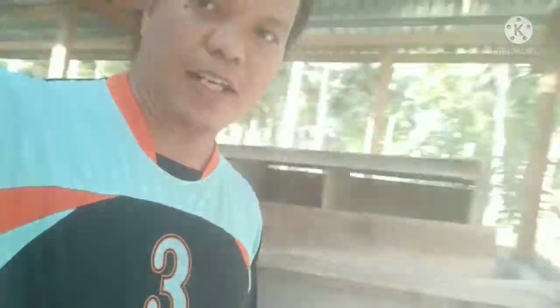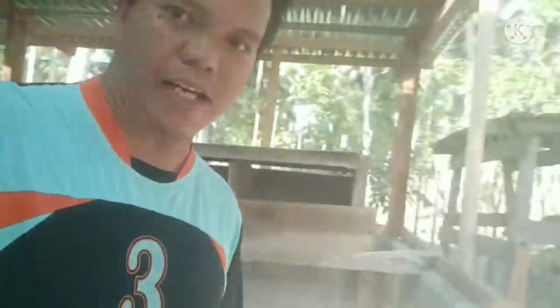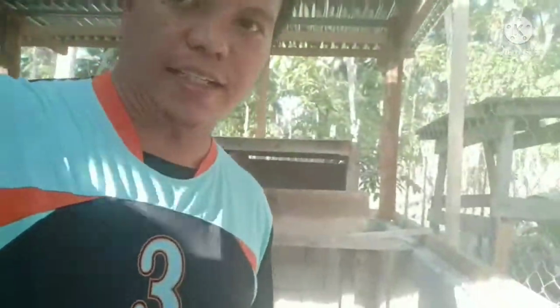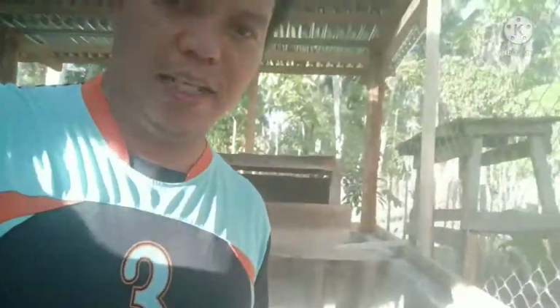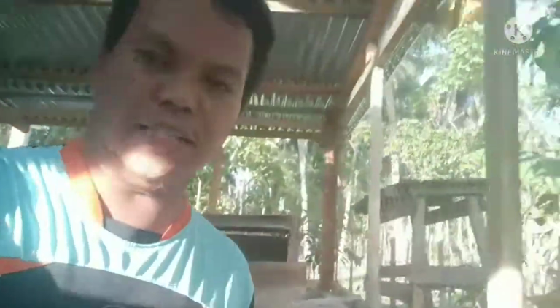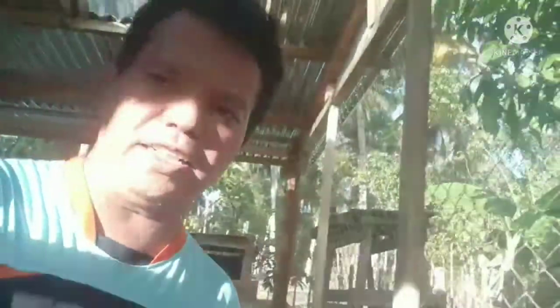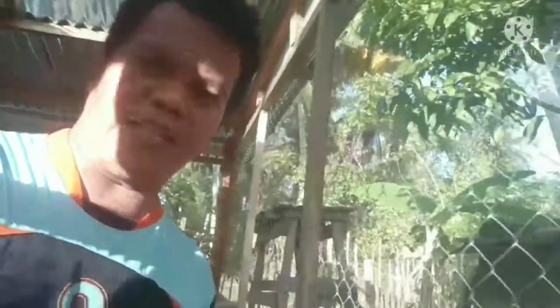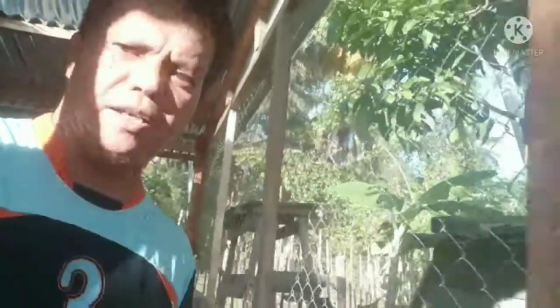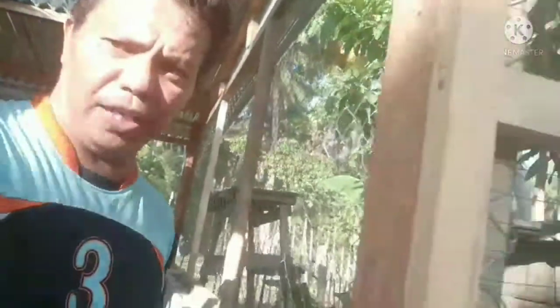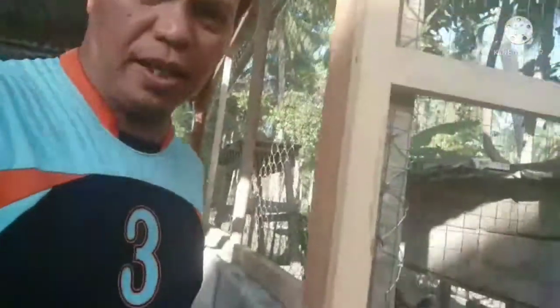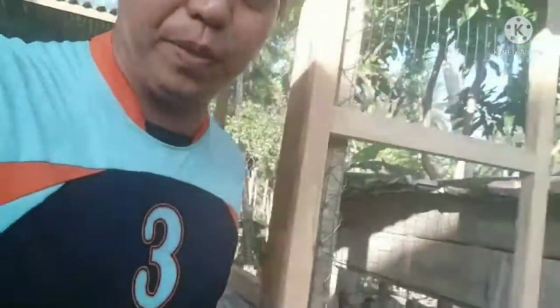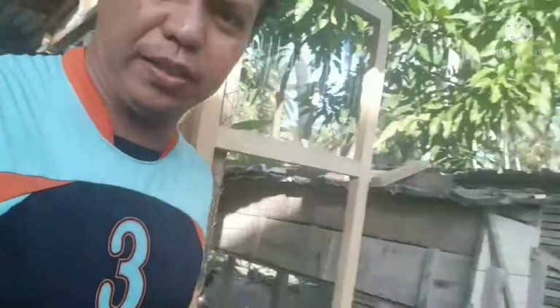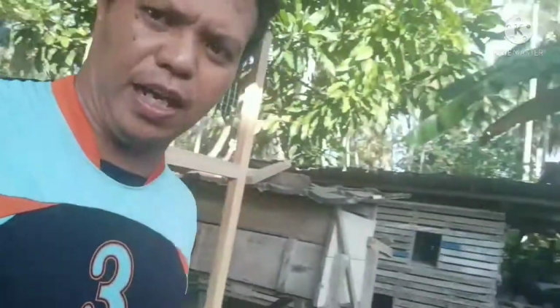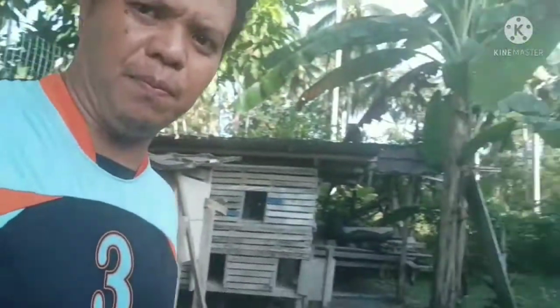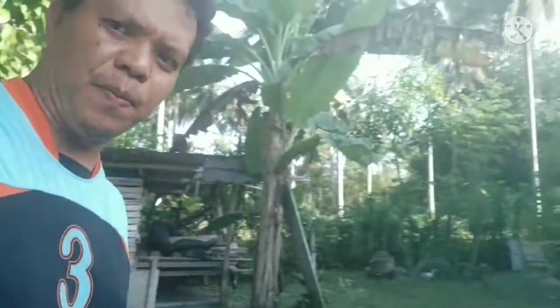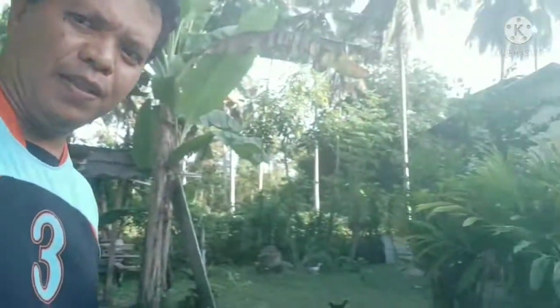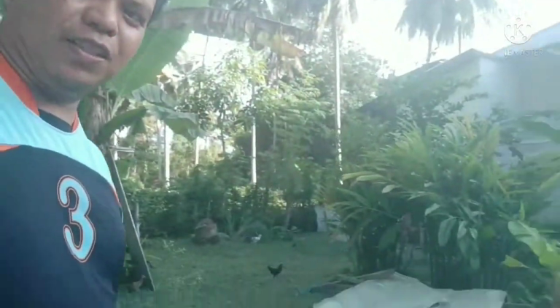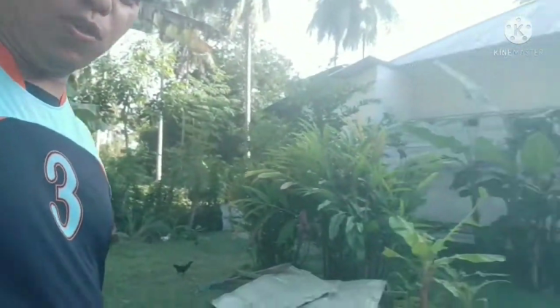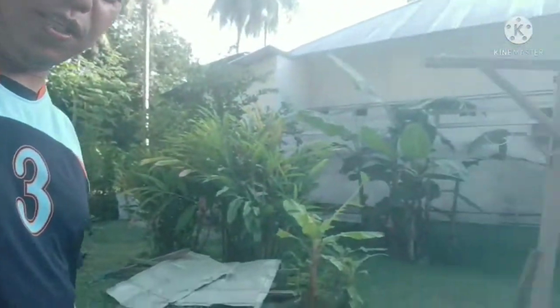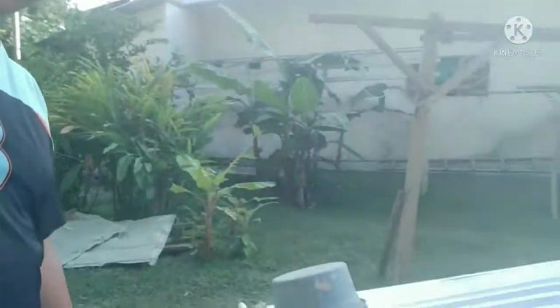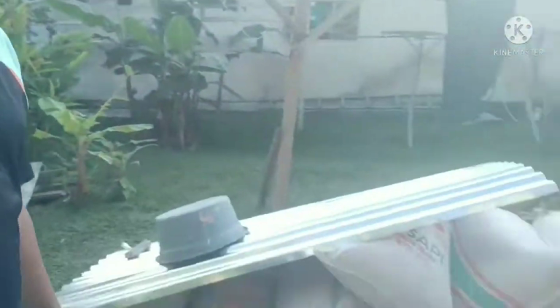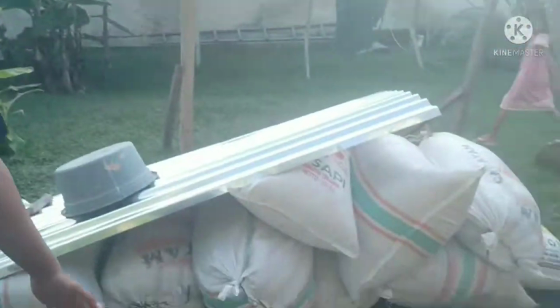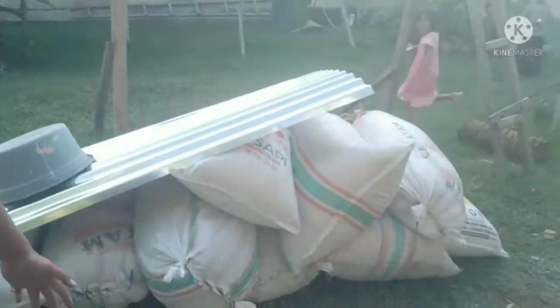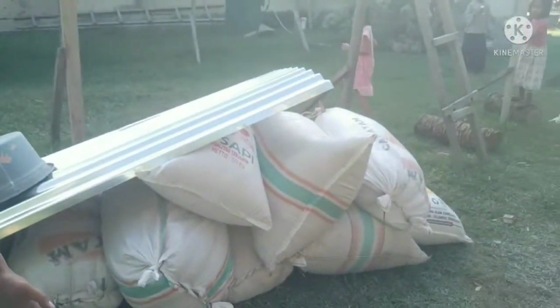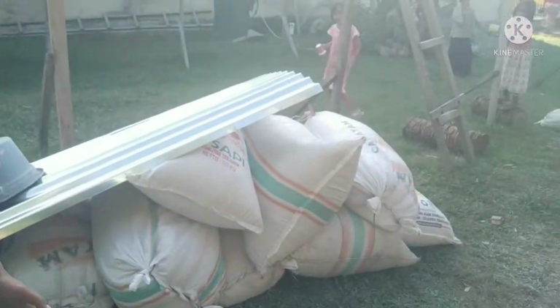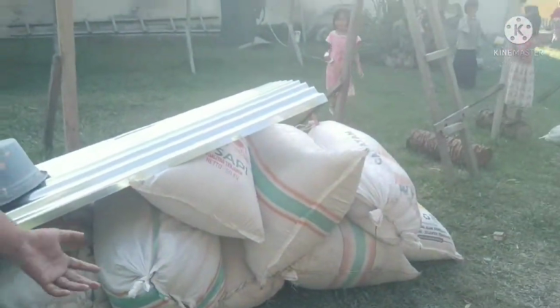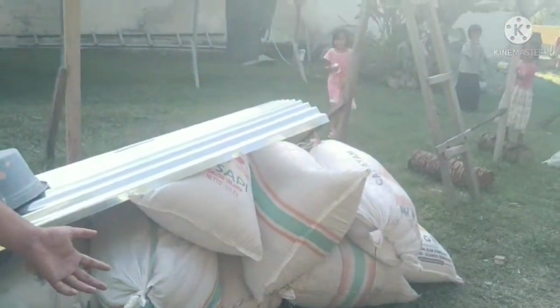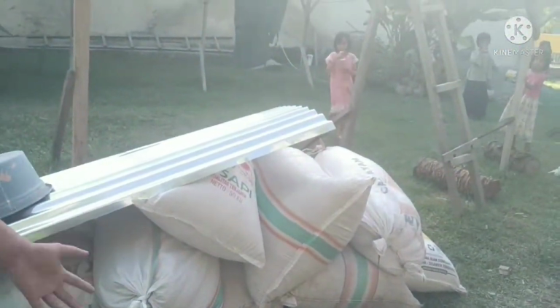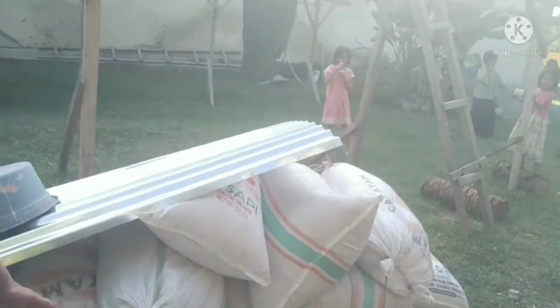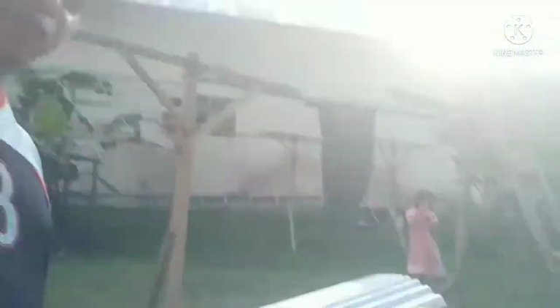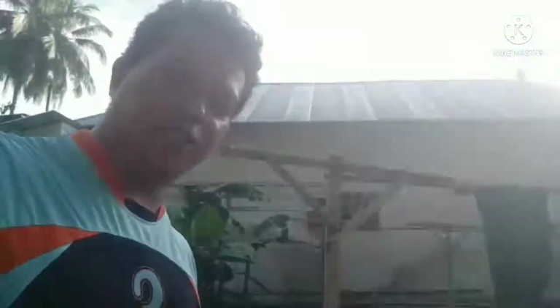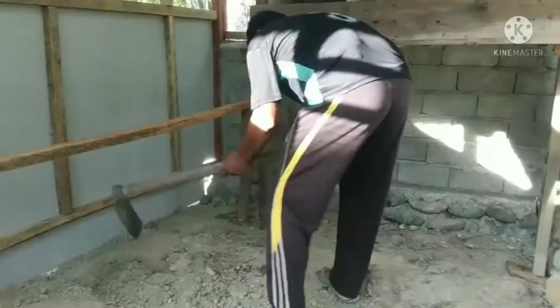Nah, alas kandang kita ini bahannya dari sekam. Ini stok sekam kita — lumayan banyak ya.